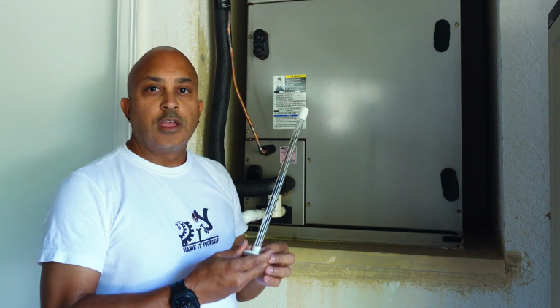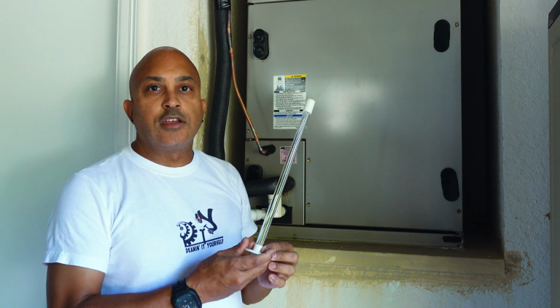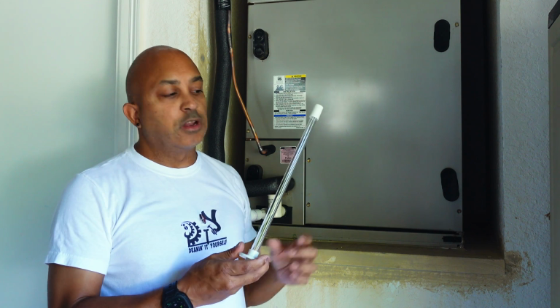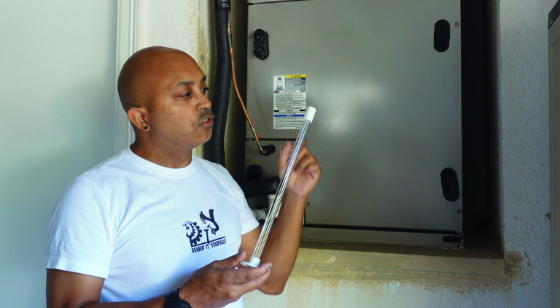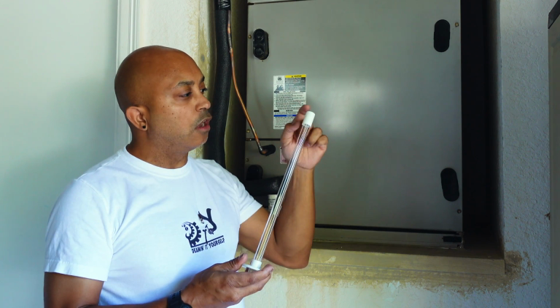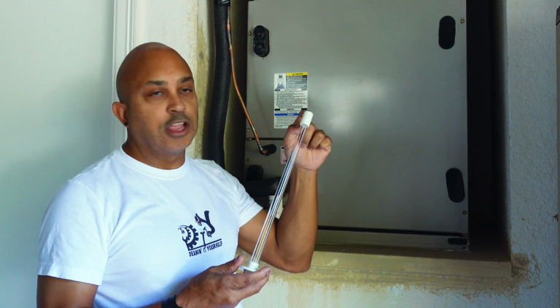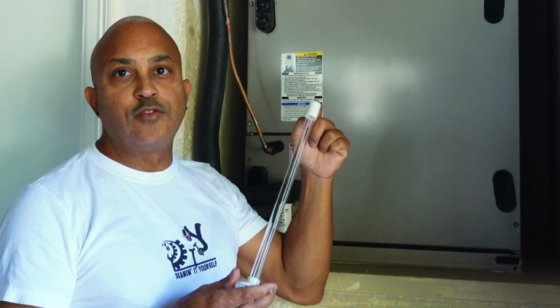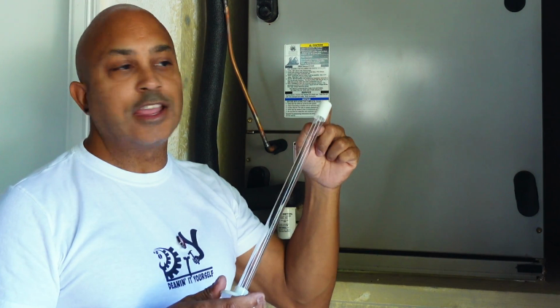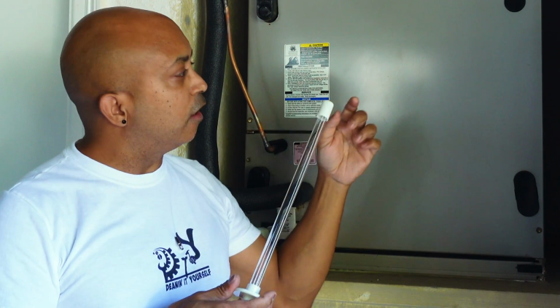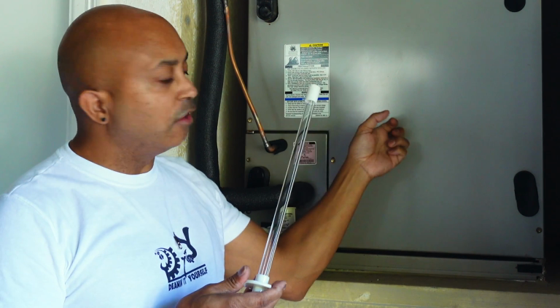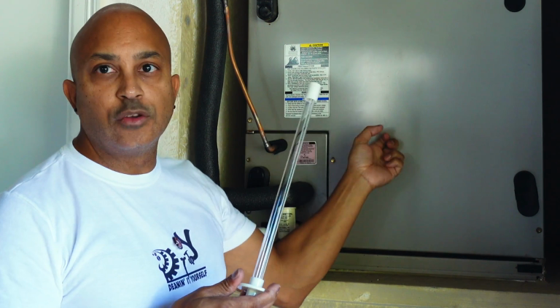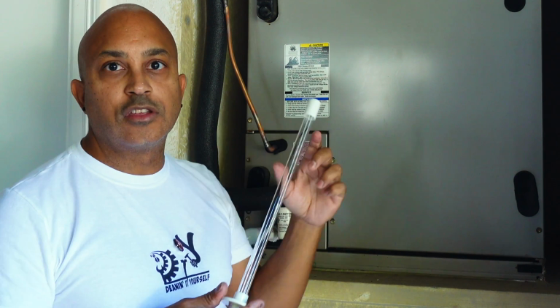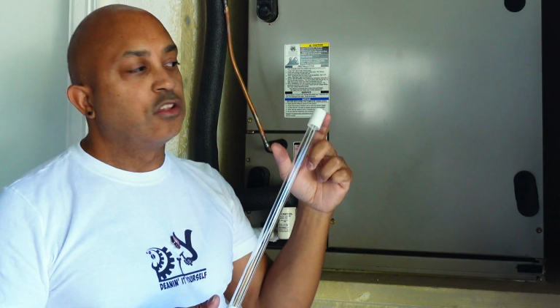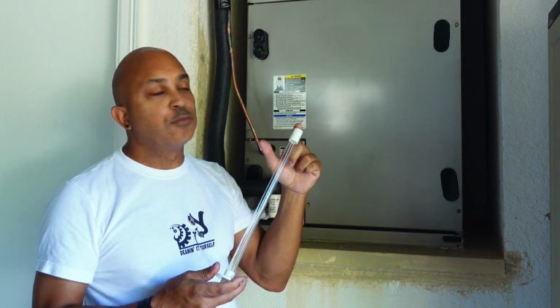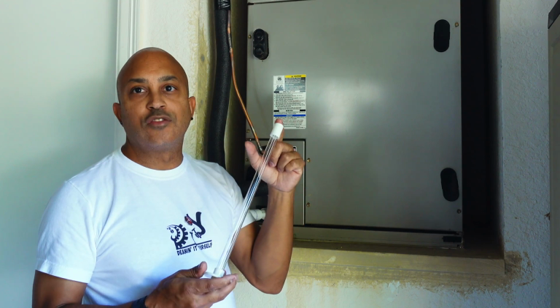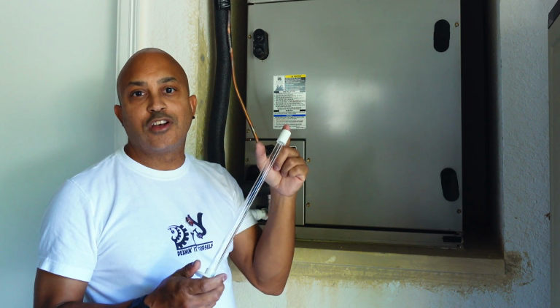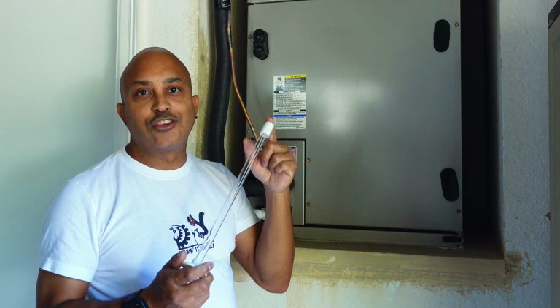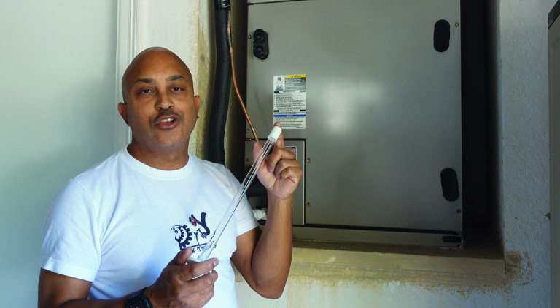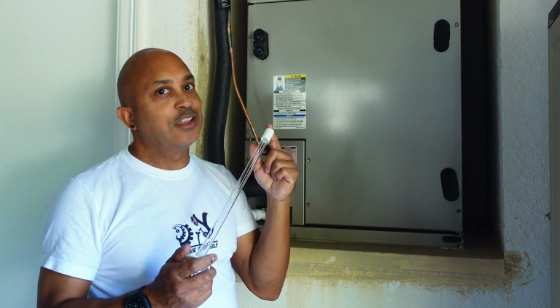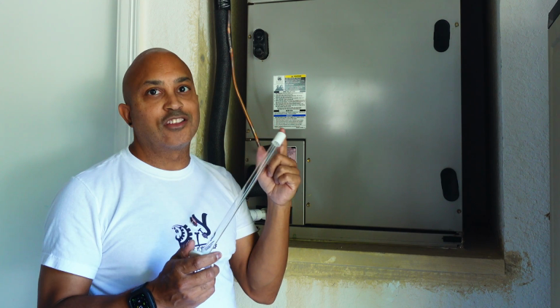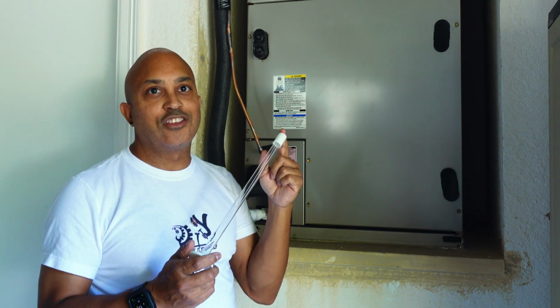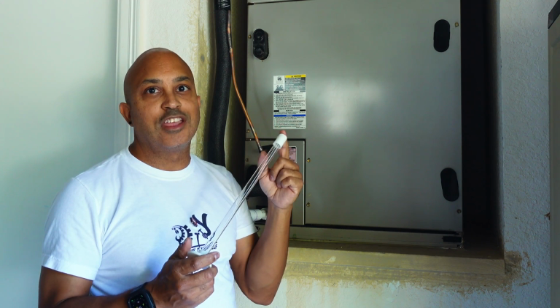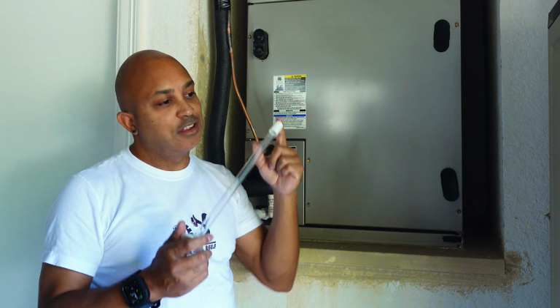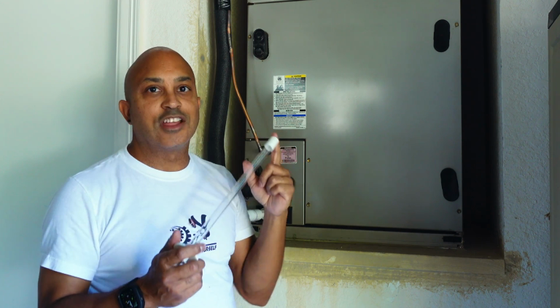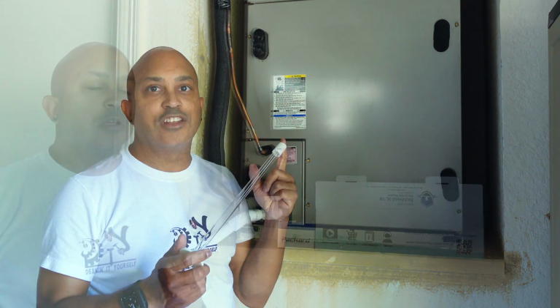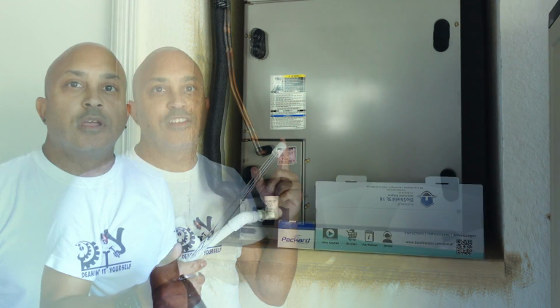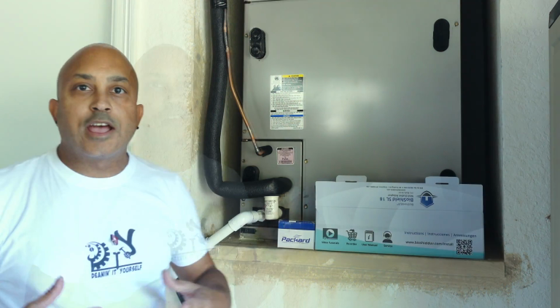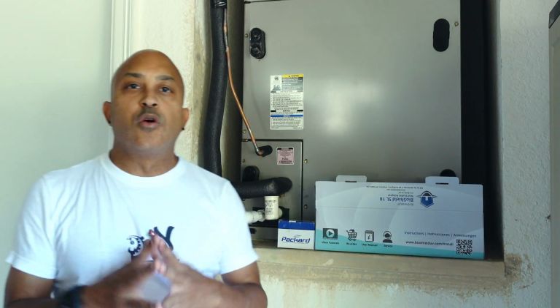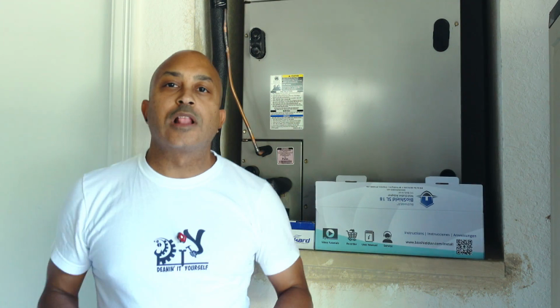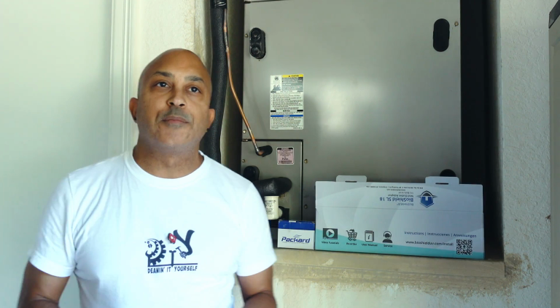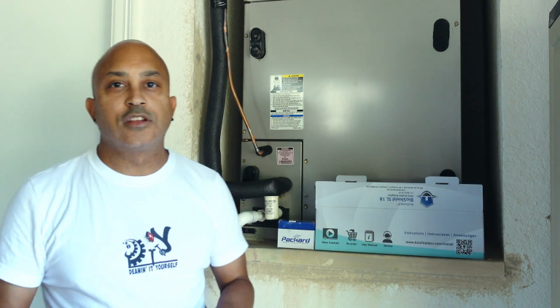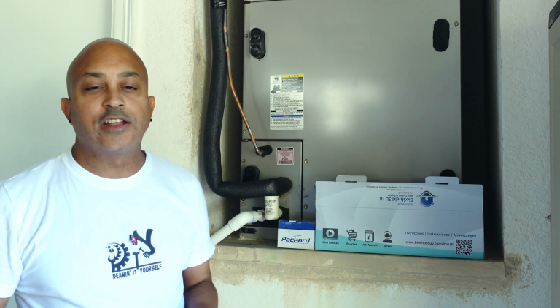Want to install a UV light in your AC unit? Stay with me — in this video I'll show you it's not as hard as you think. Let's get it done!